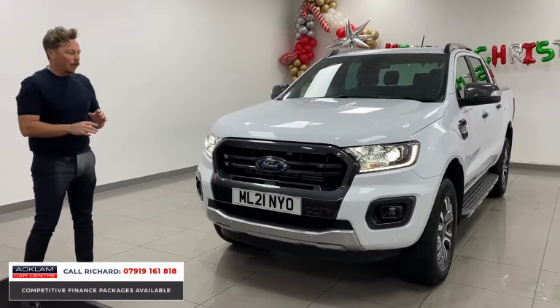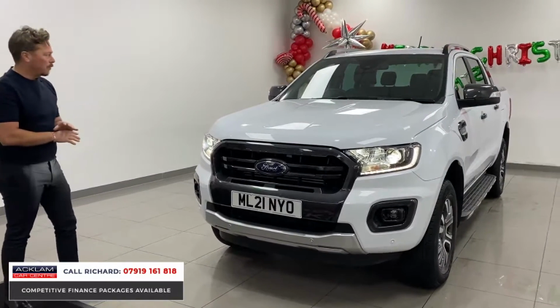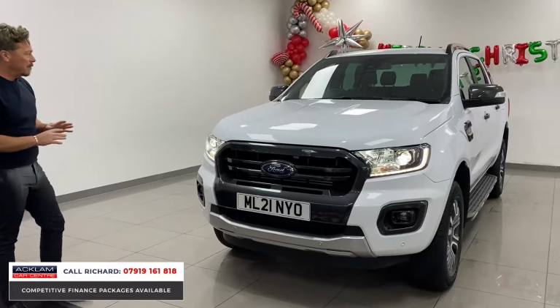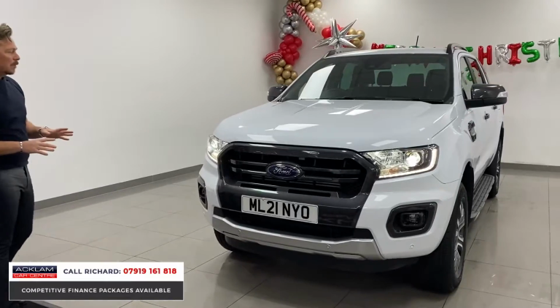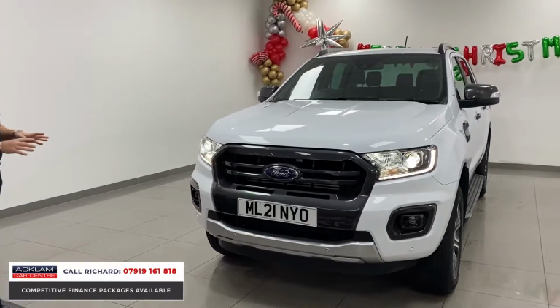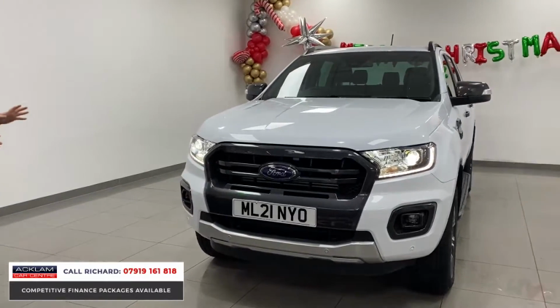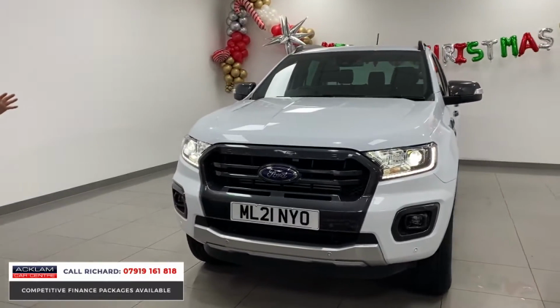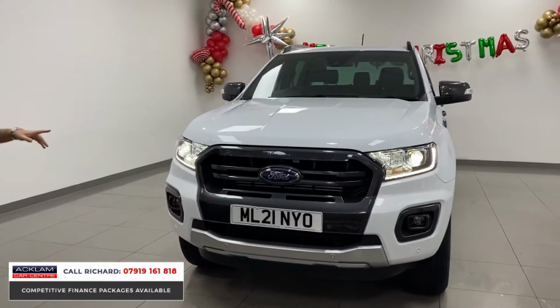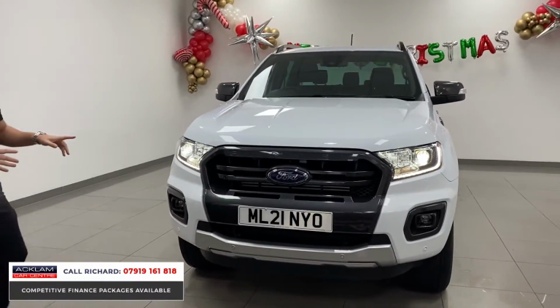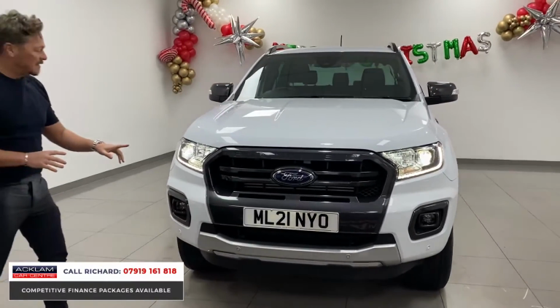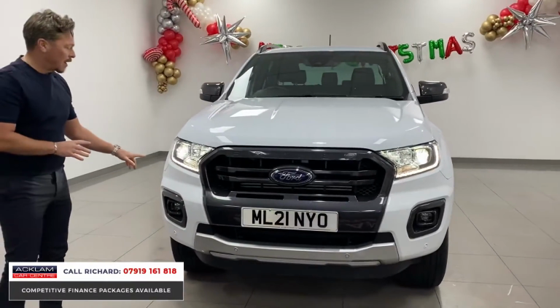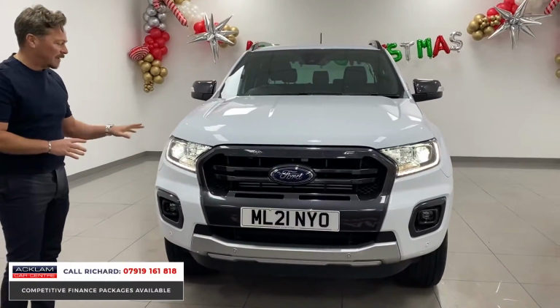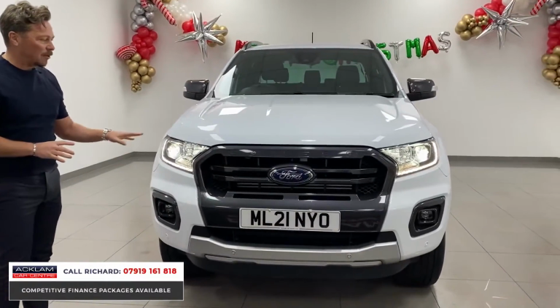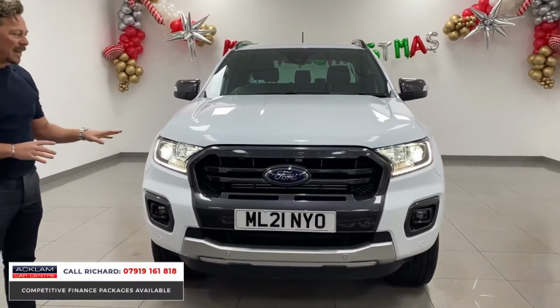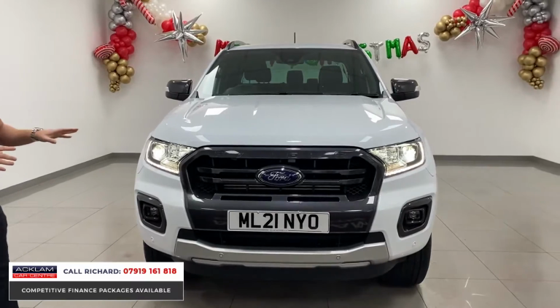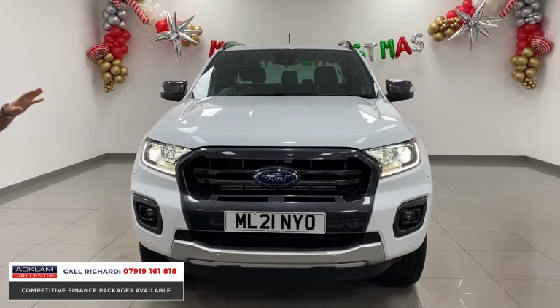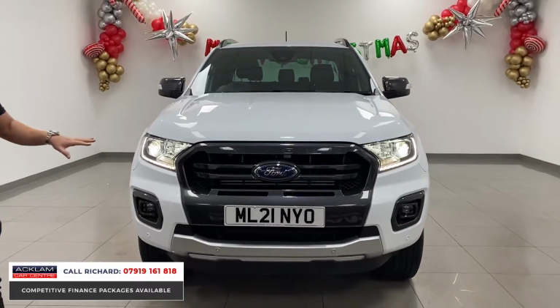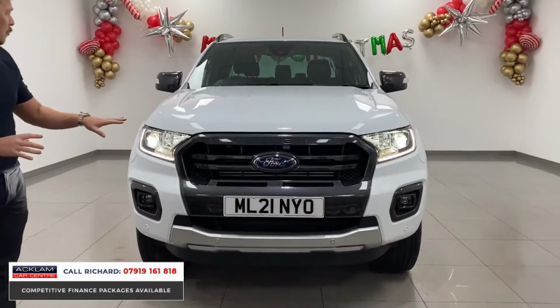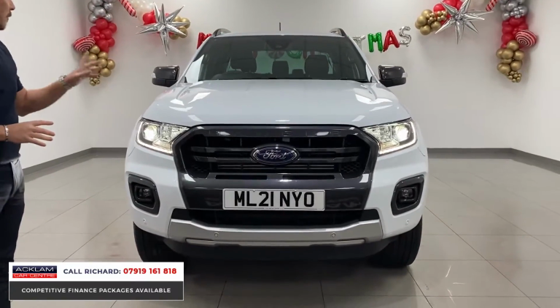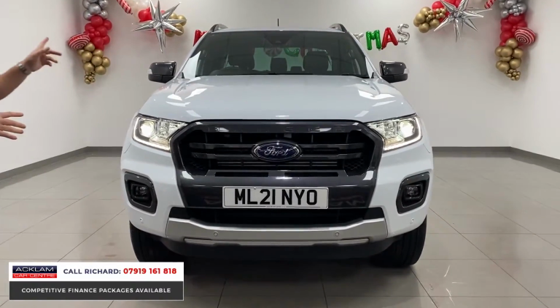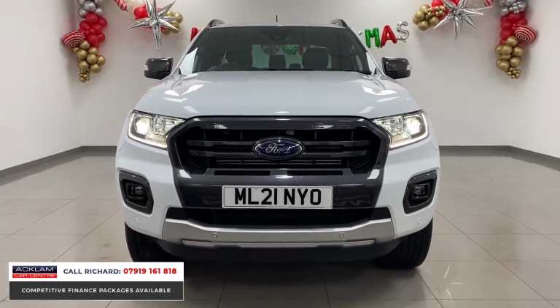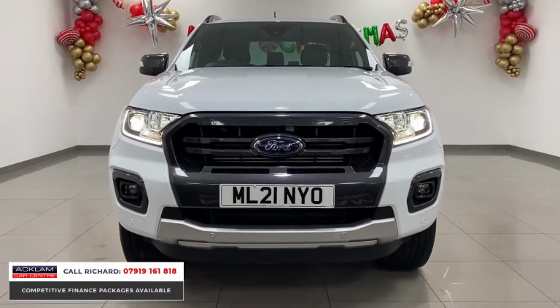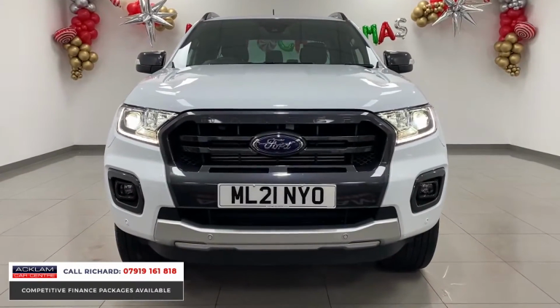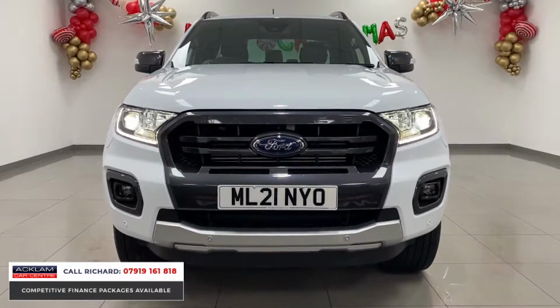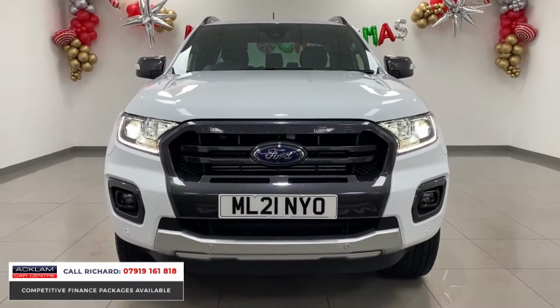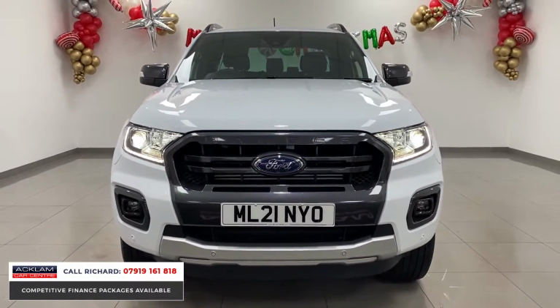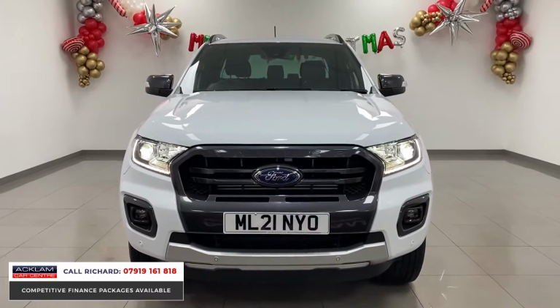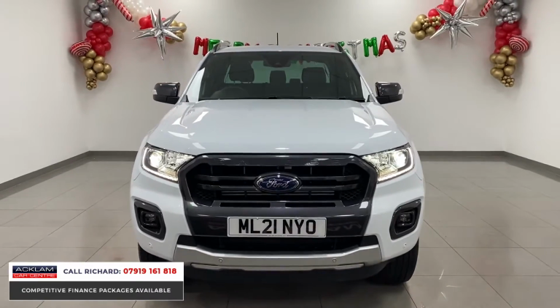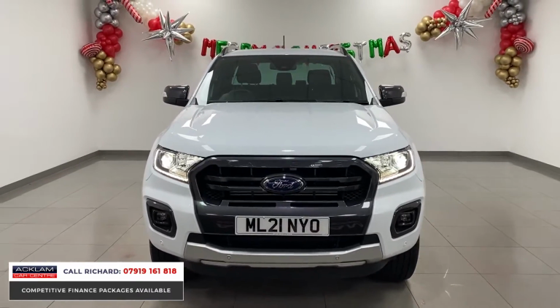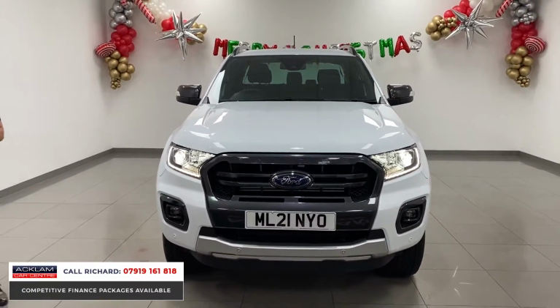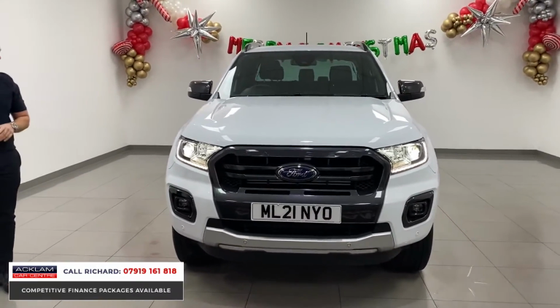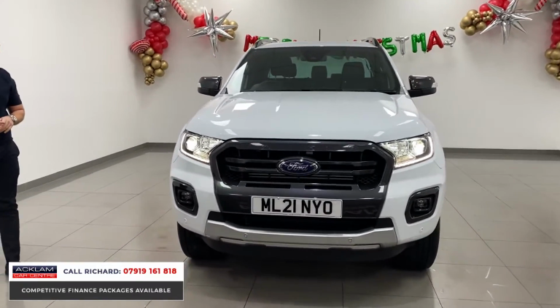Also very modern from the front end with the LED daytime driving lights, xenon headlights, painted front grille, mirror casings, roof rails, front and rear parking sensors, fog lights, and reversing camera.